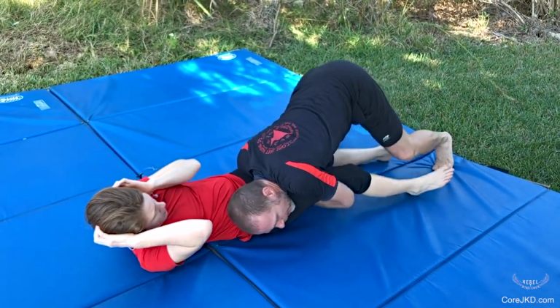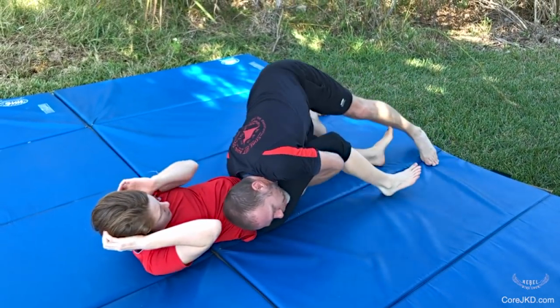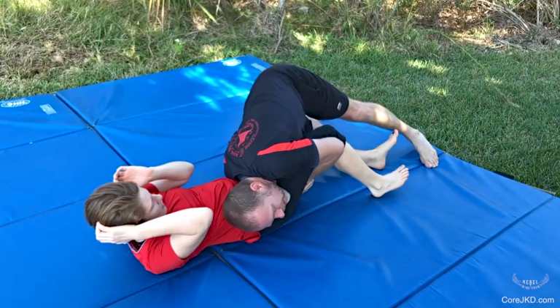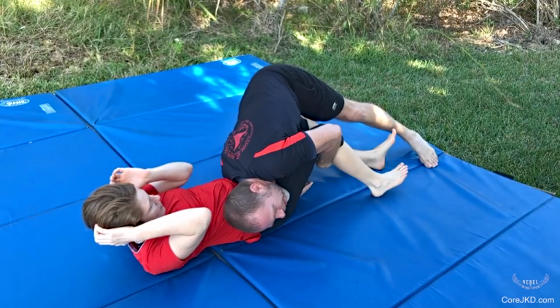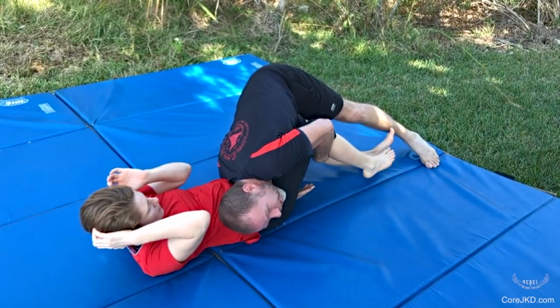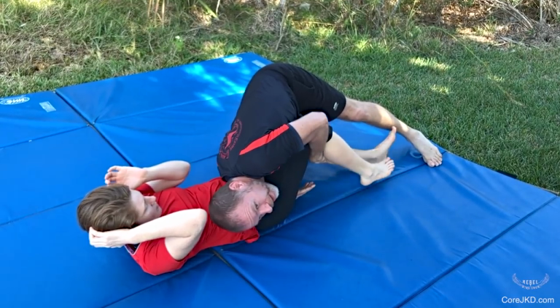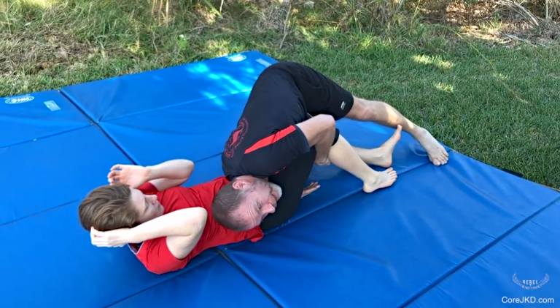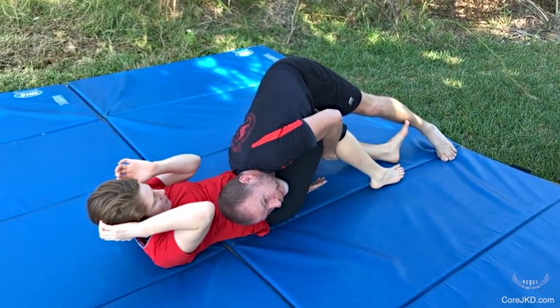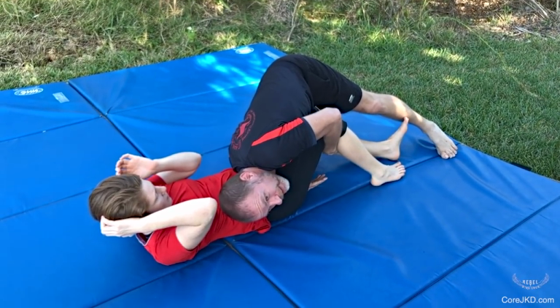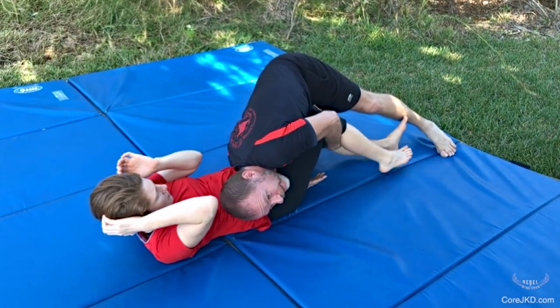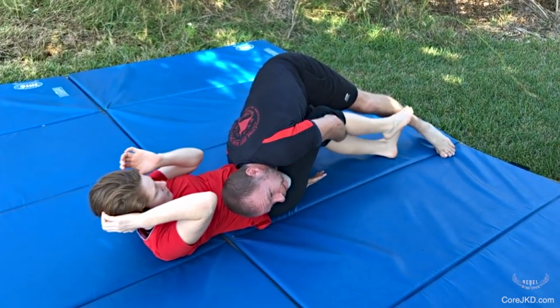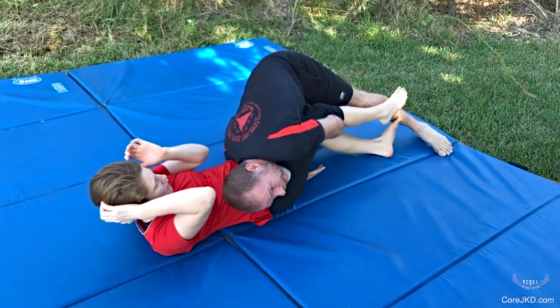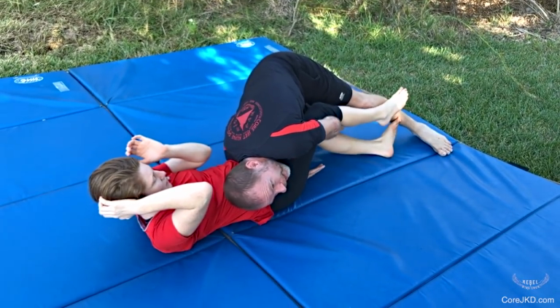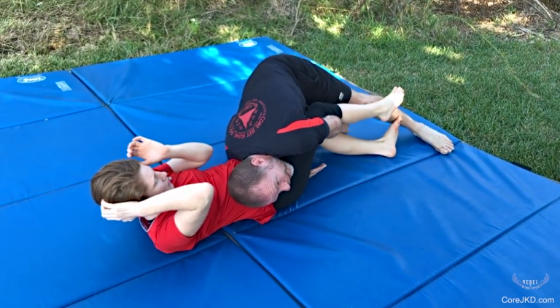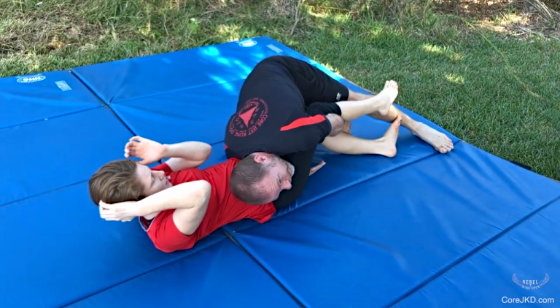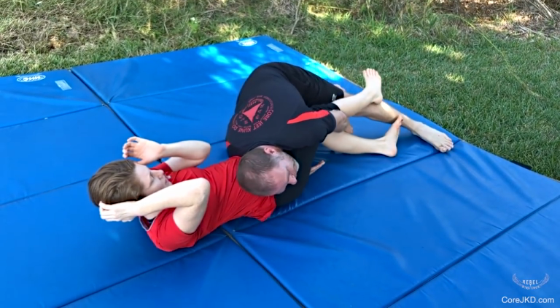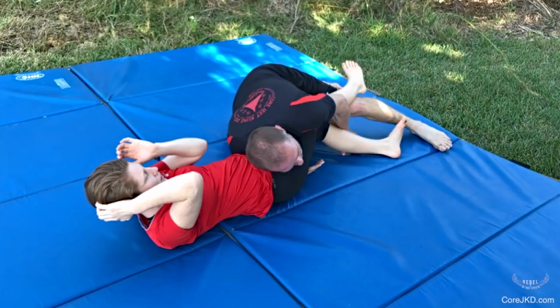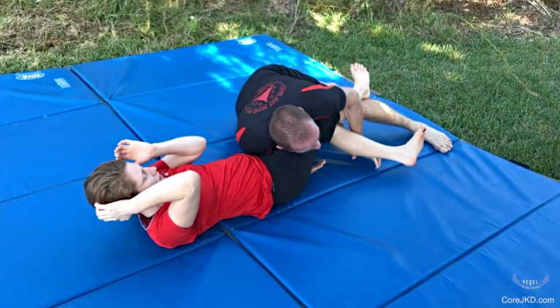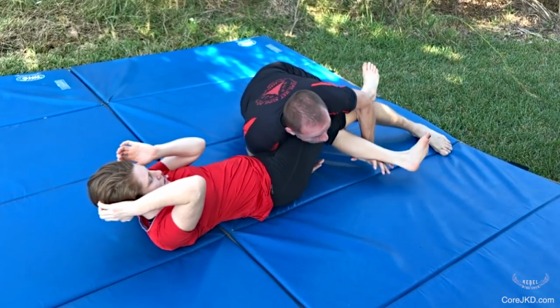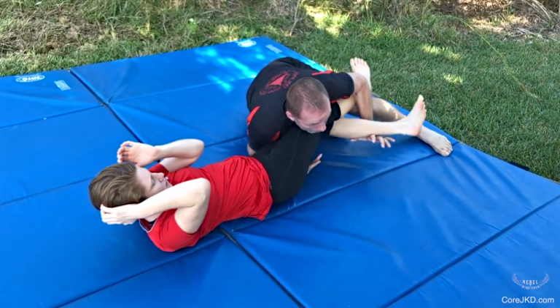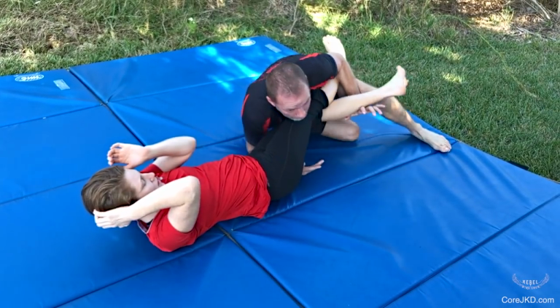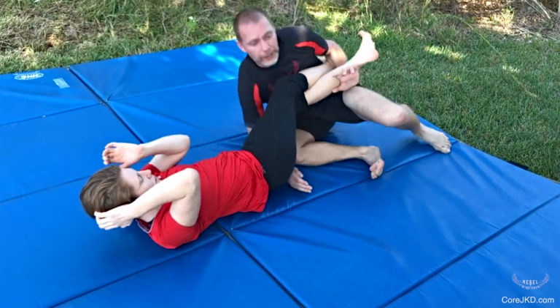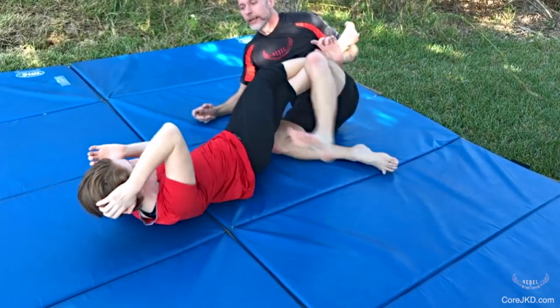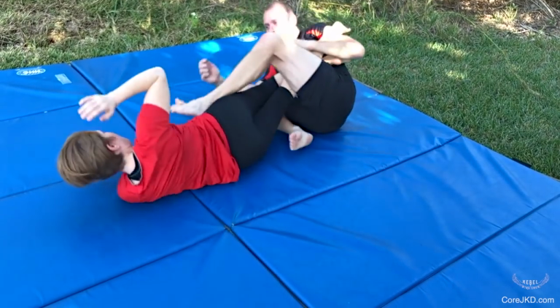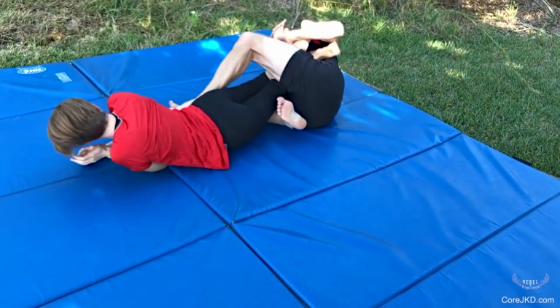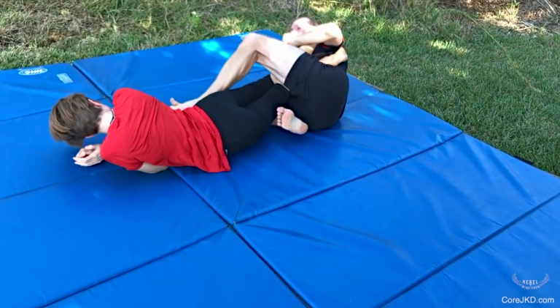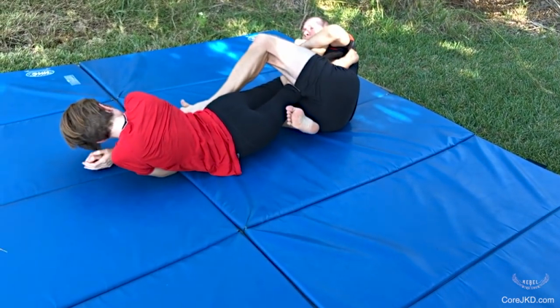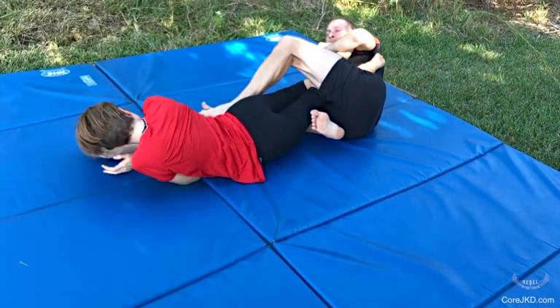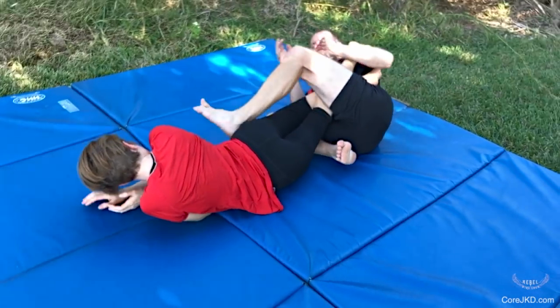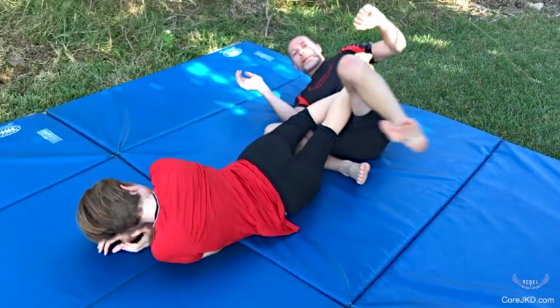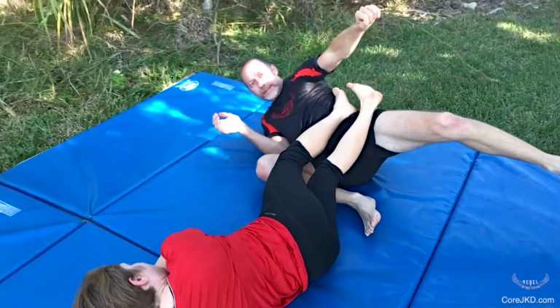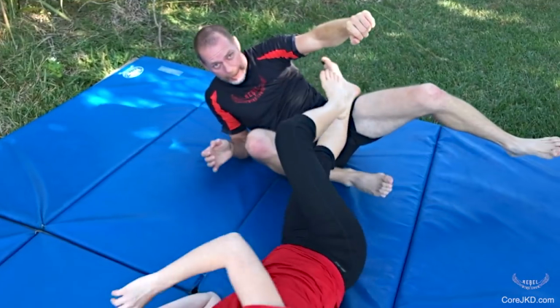As we extend out, my arm comes in. I bind the wrap at the top. And it's a tap.